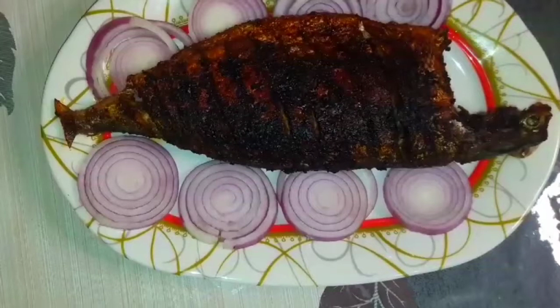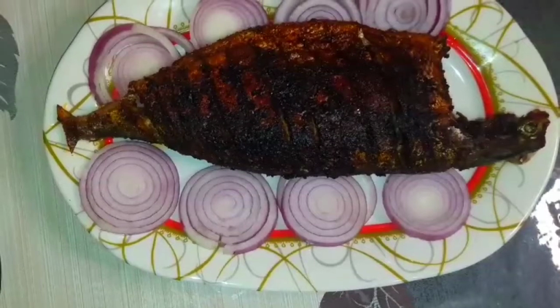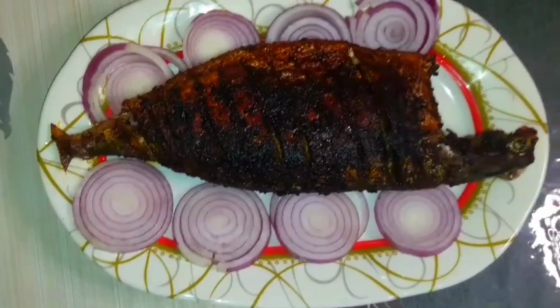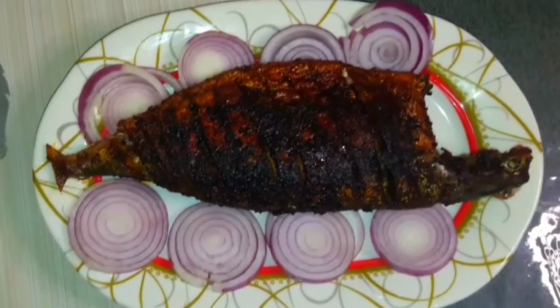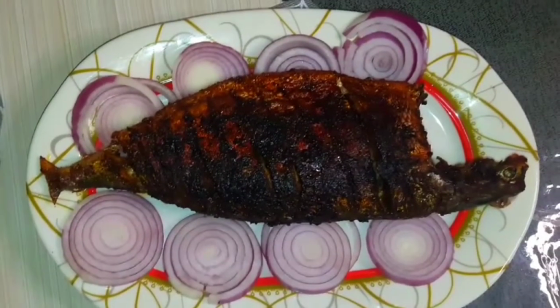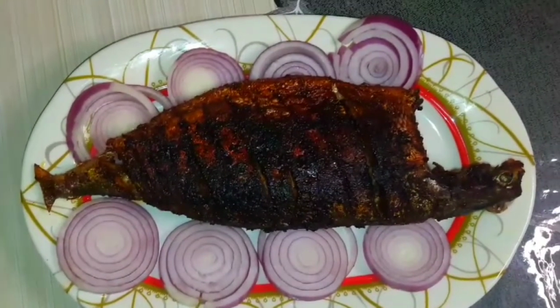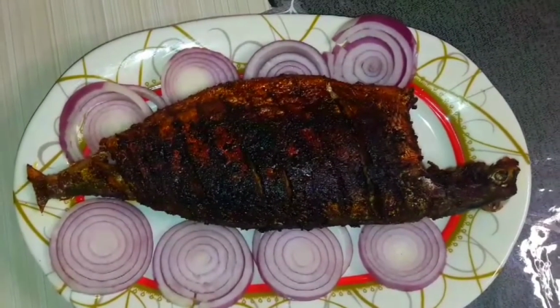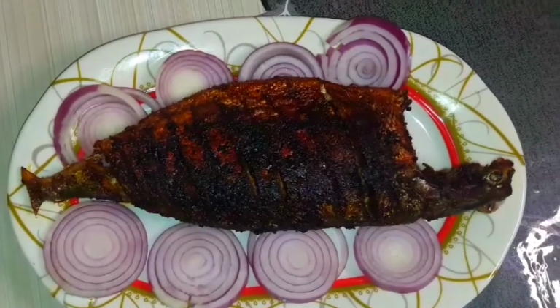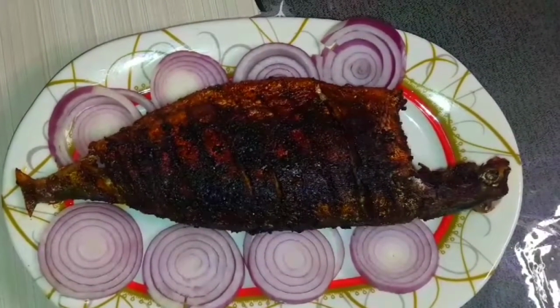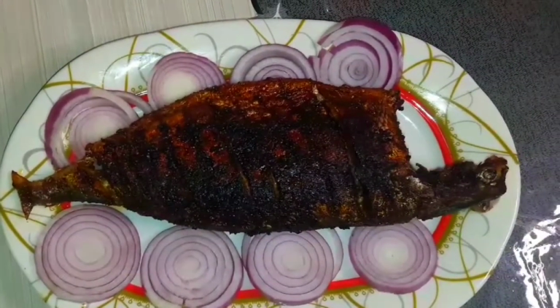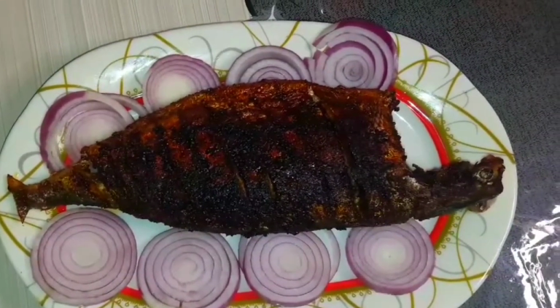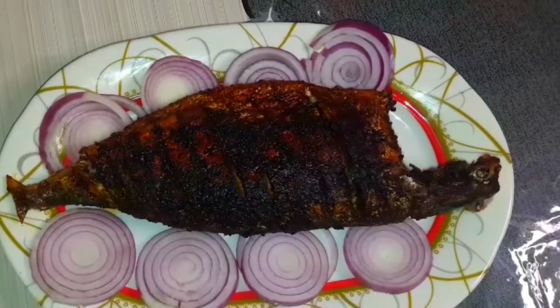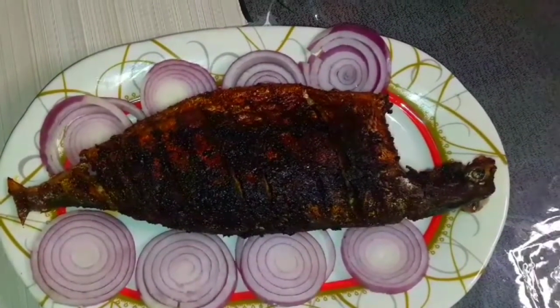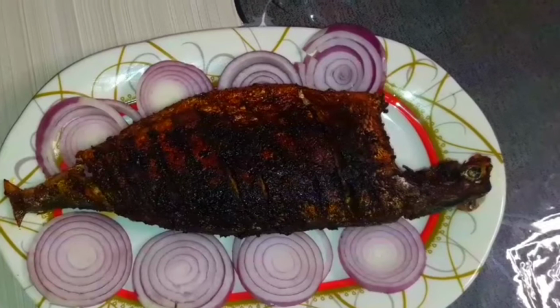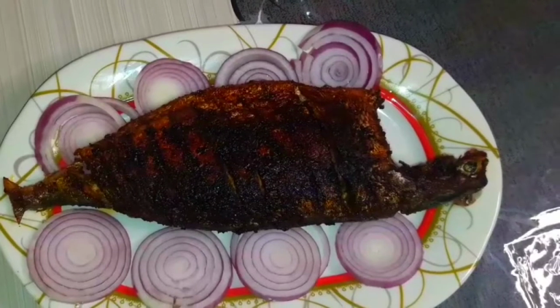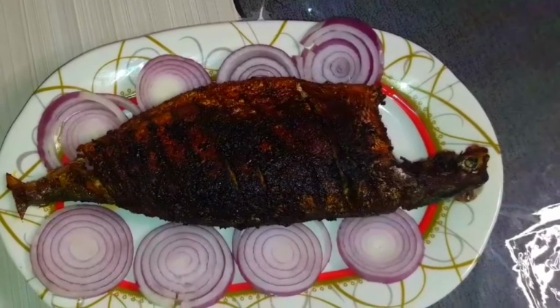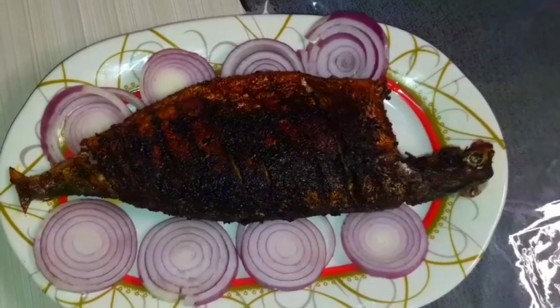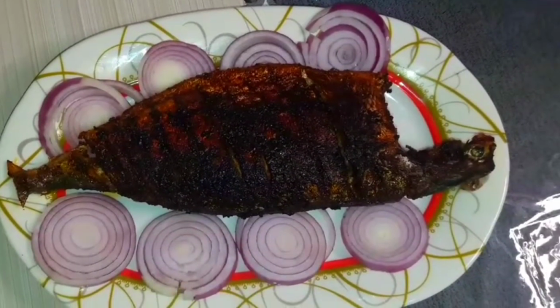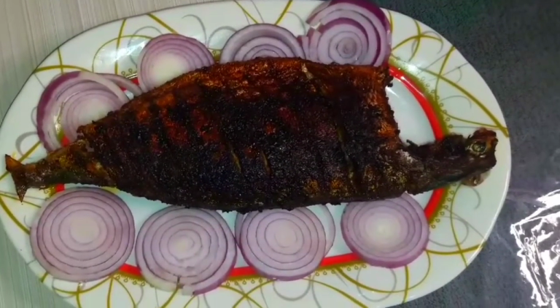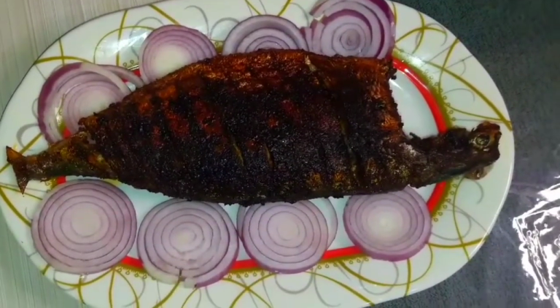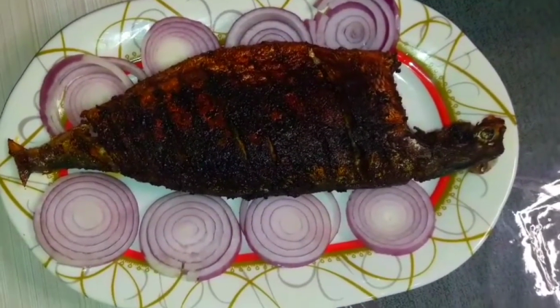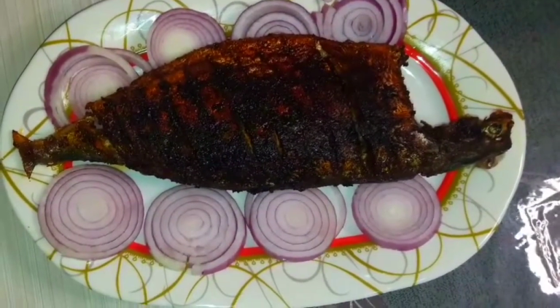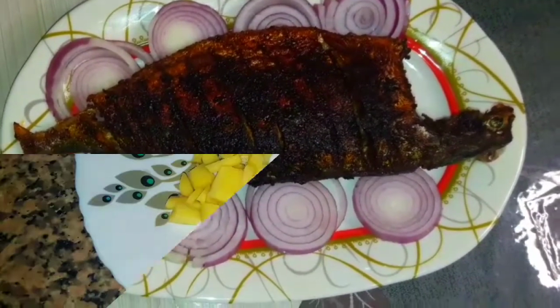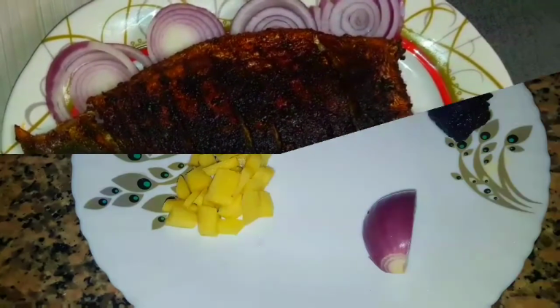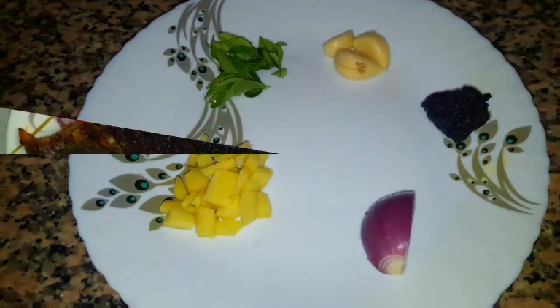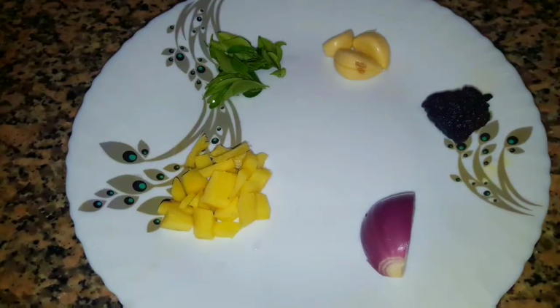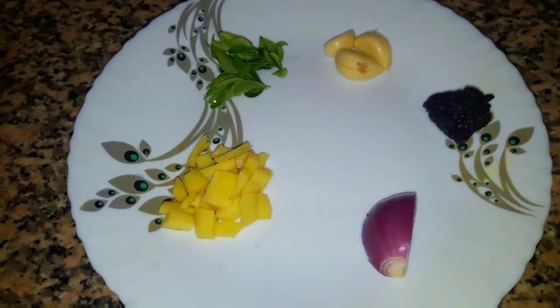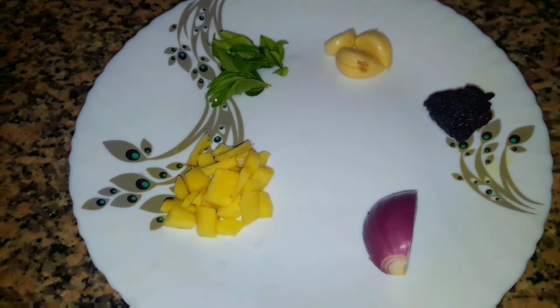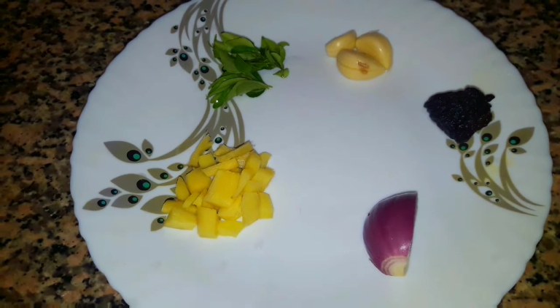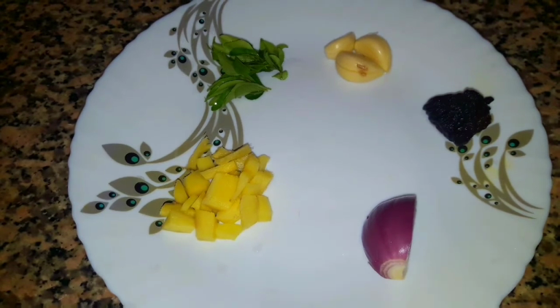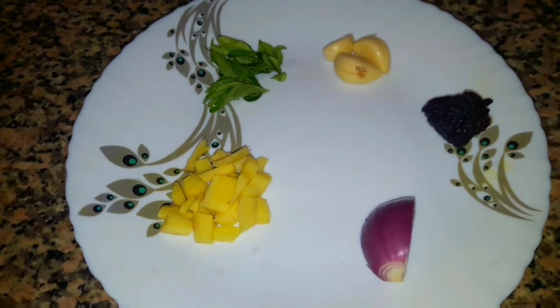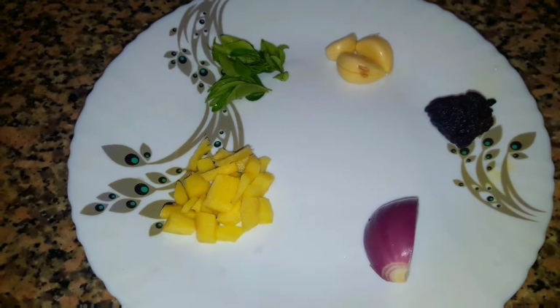Hi friends, welcome to the channel. Today I am going to show you a fish fry recipe.